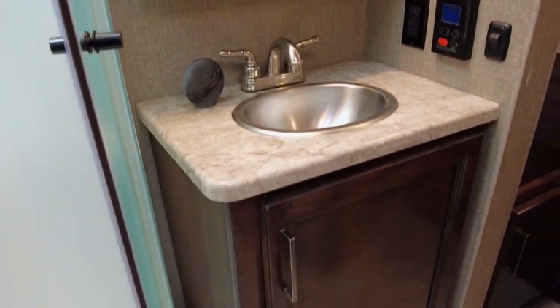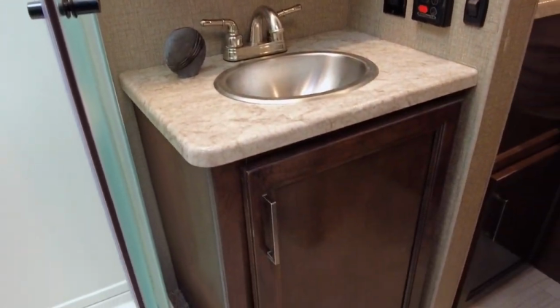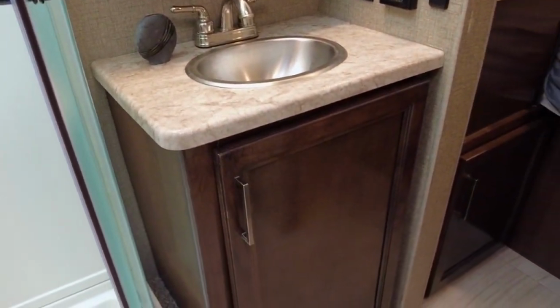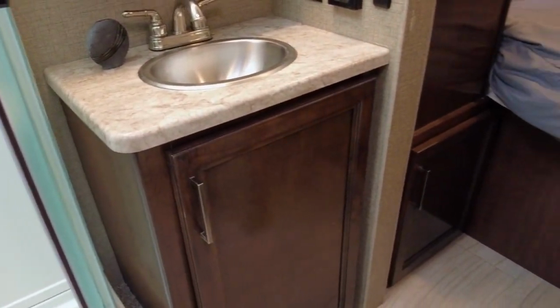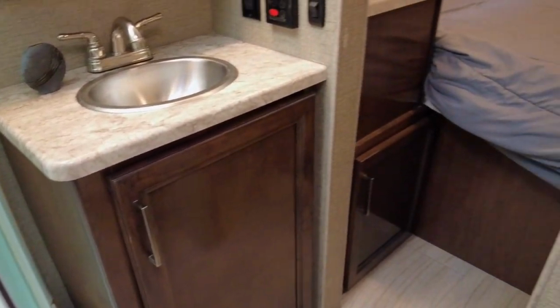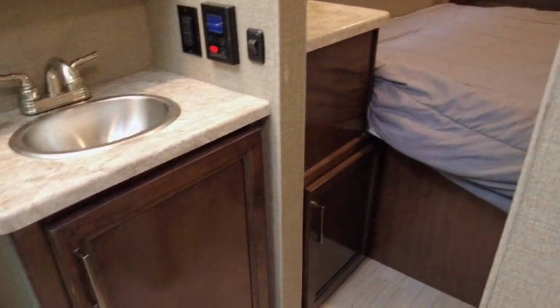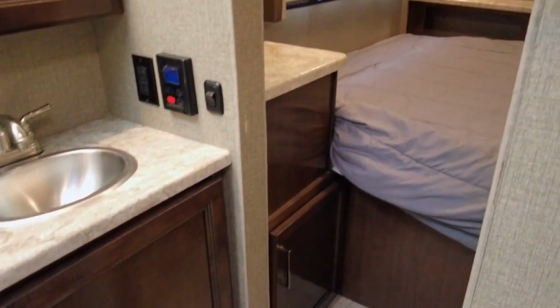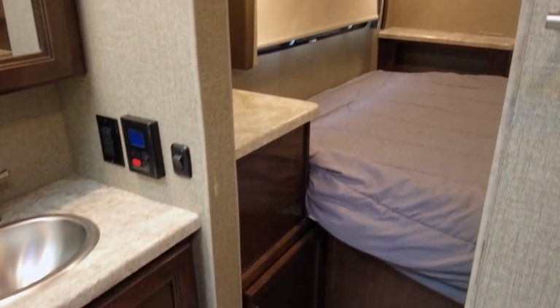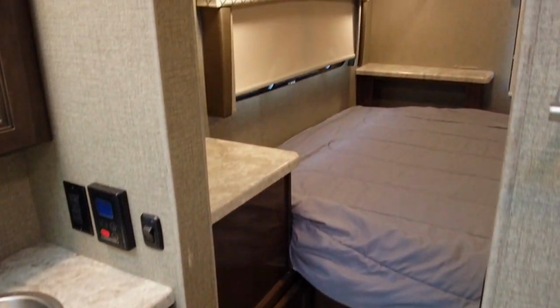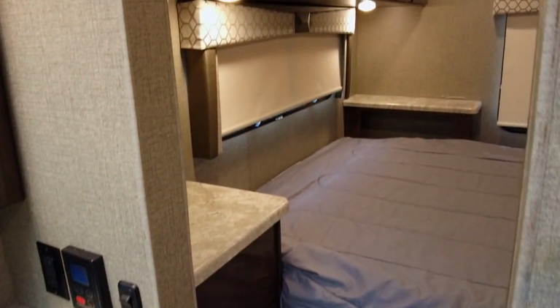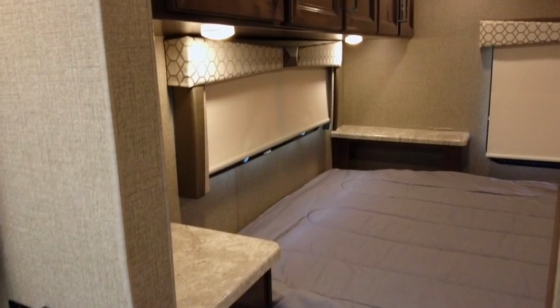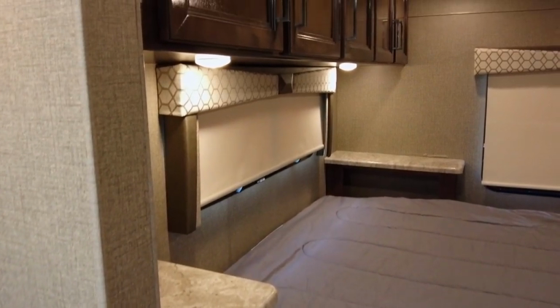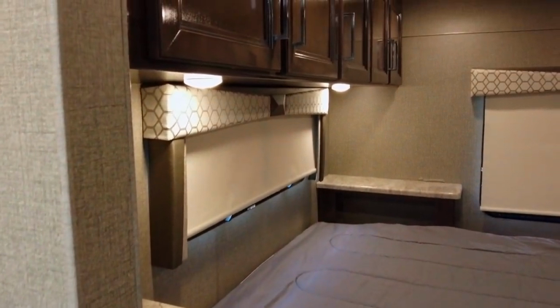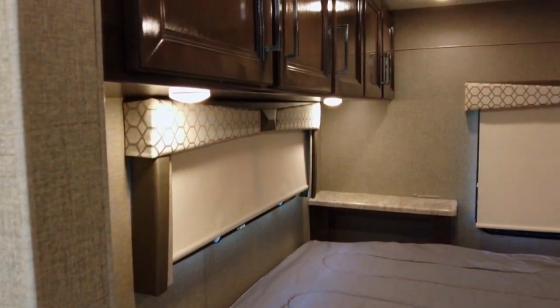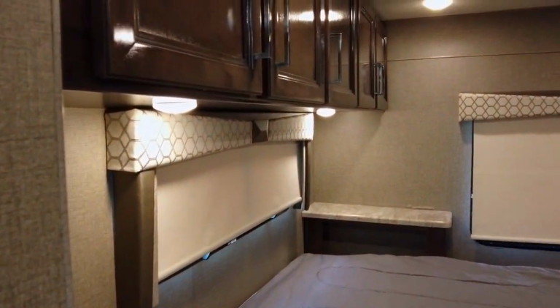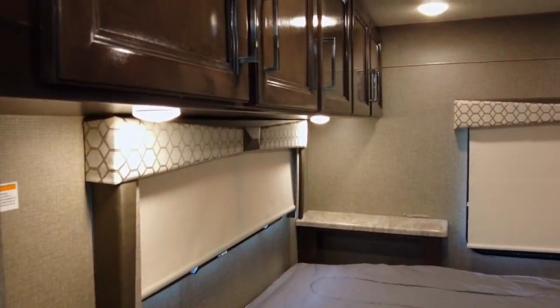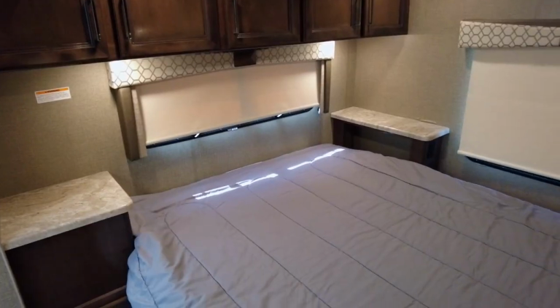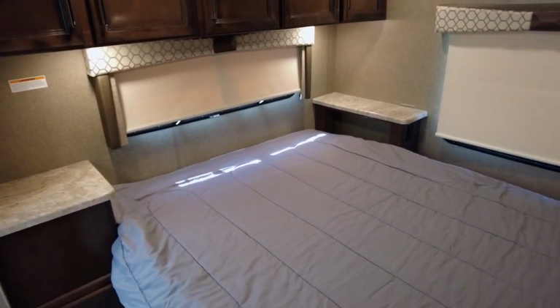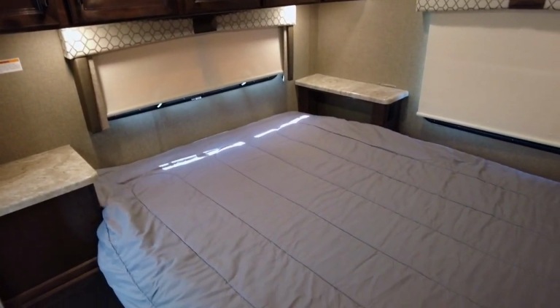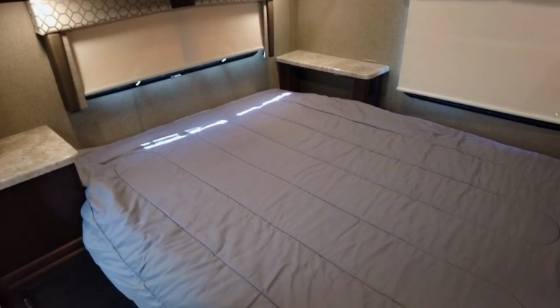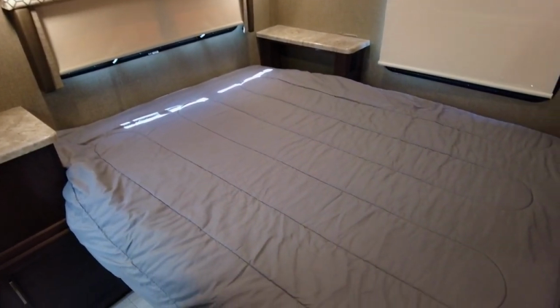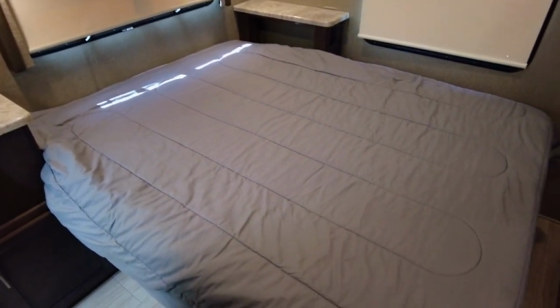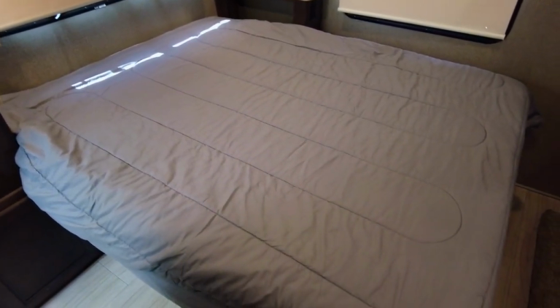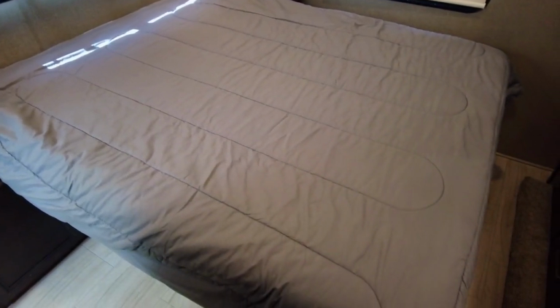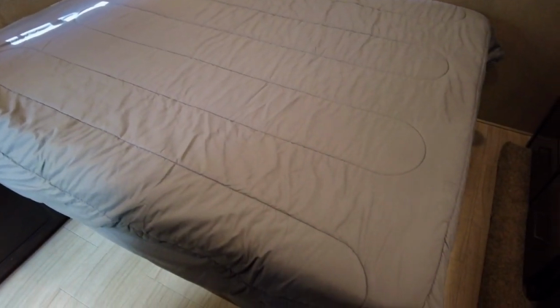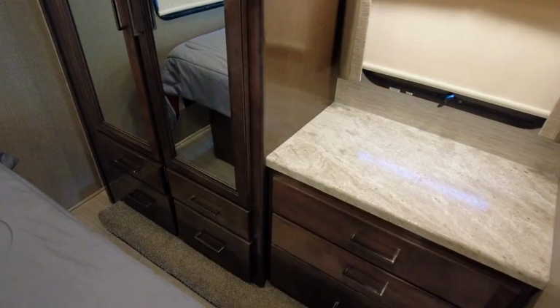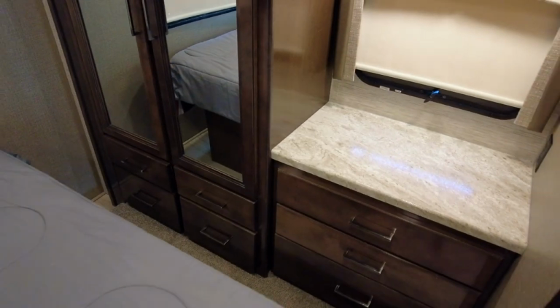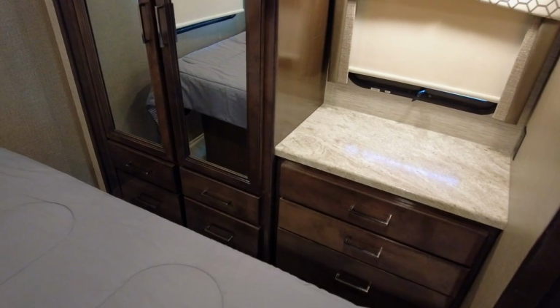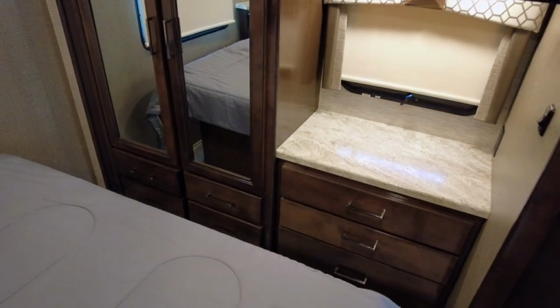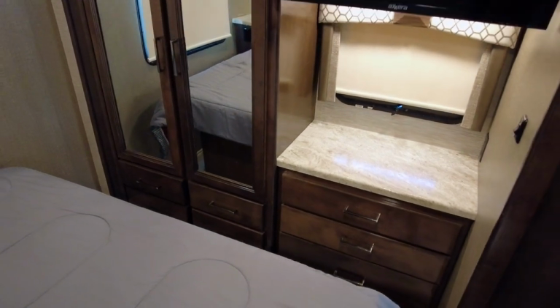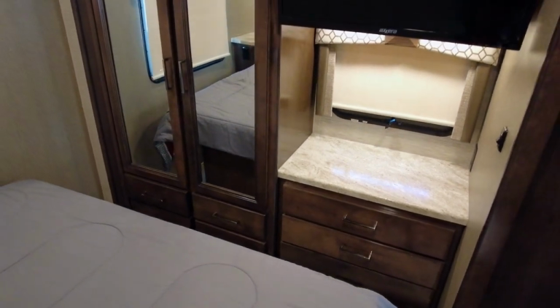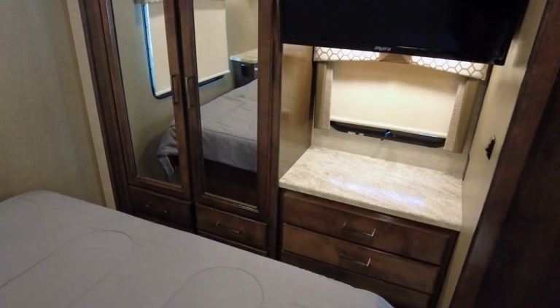With quick access to the rear master suite, you're just a step away from a great night's rest. At the foot of the queen-size bed is a wardrobe and entertainment center.